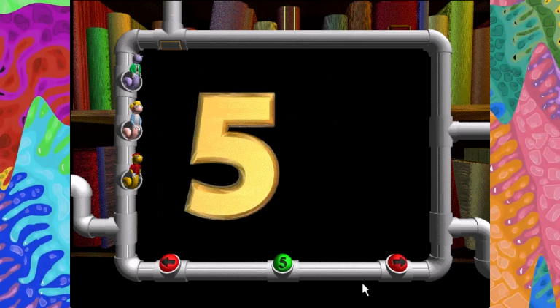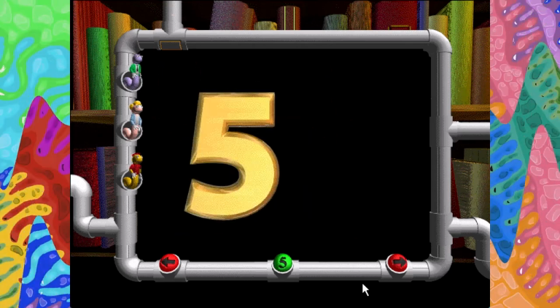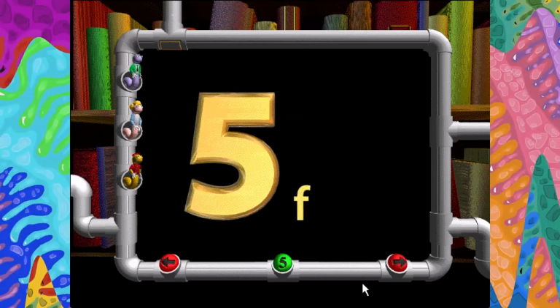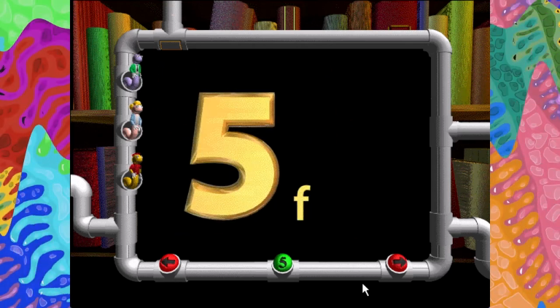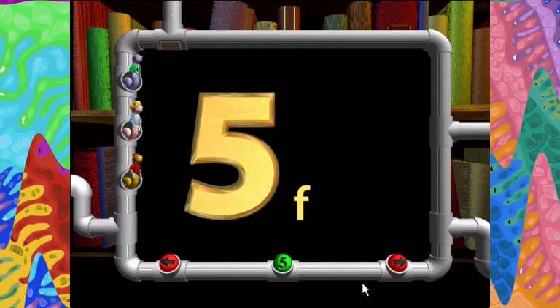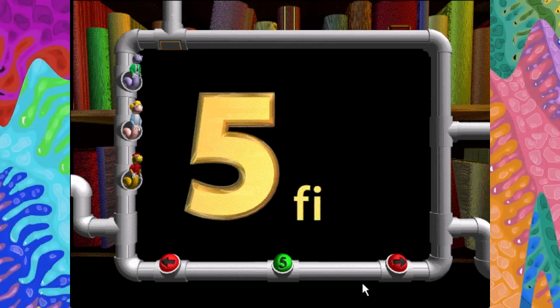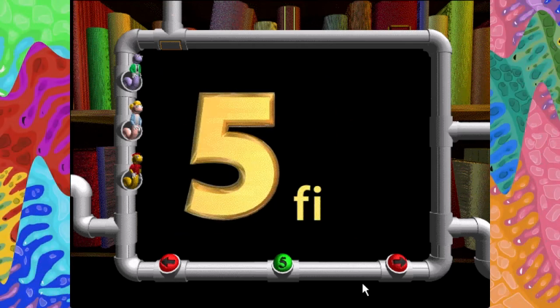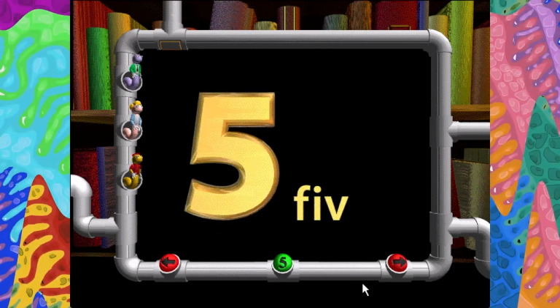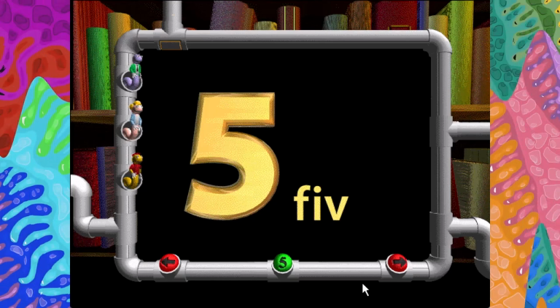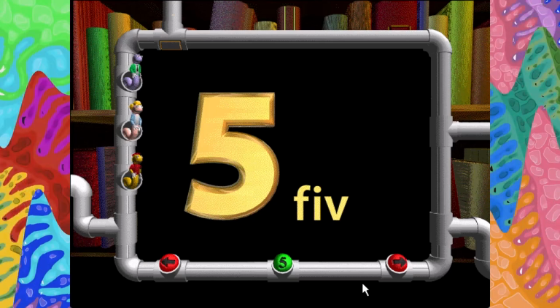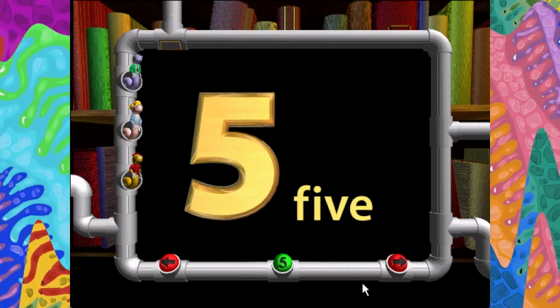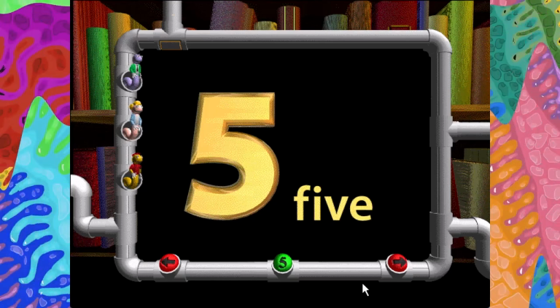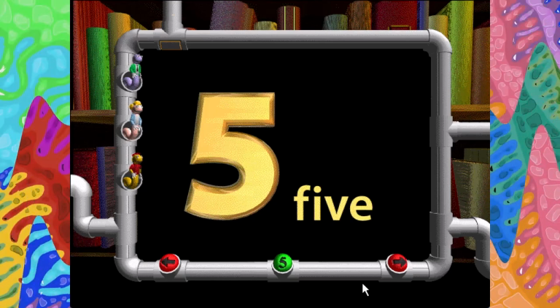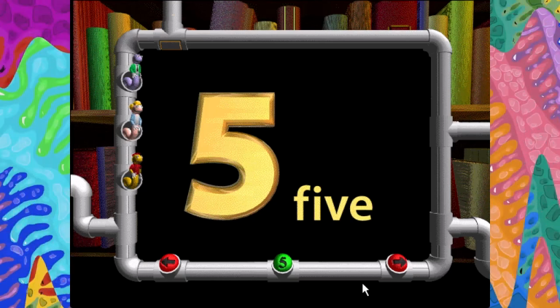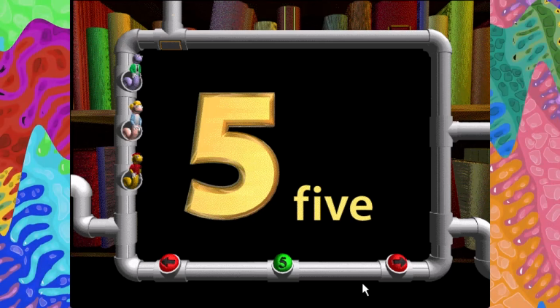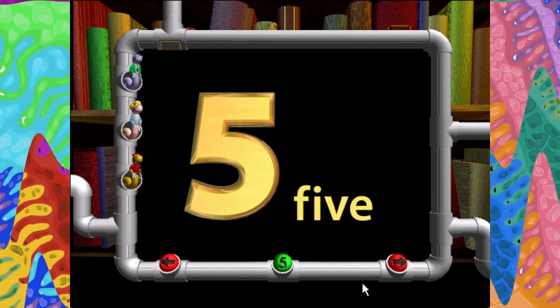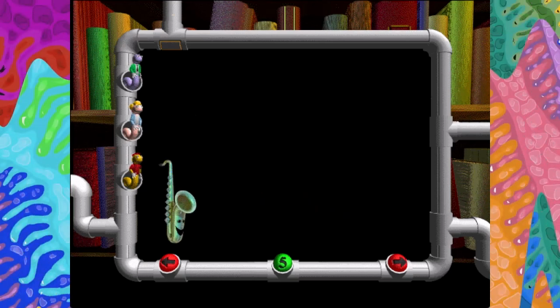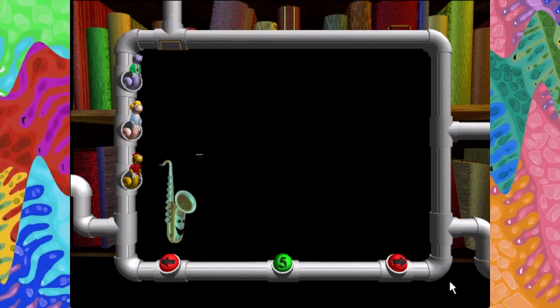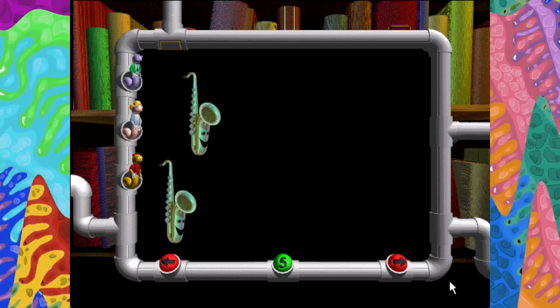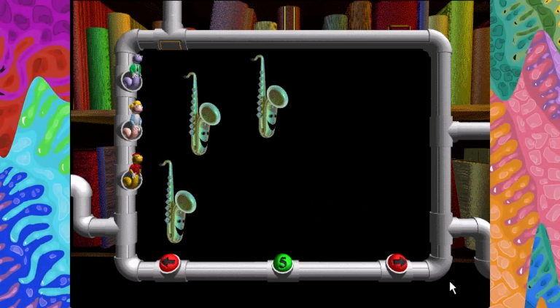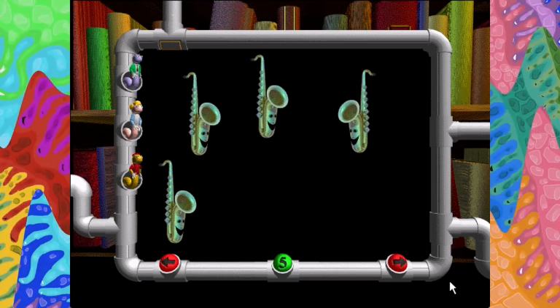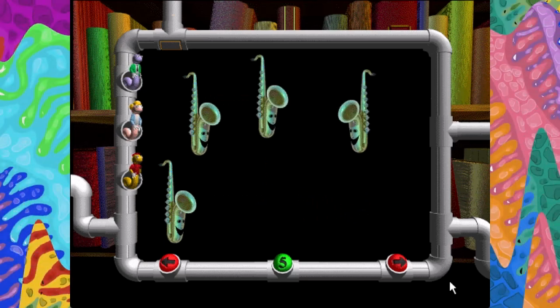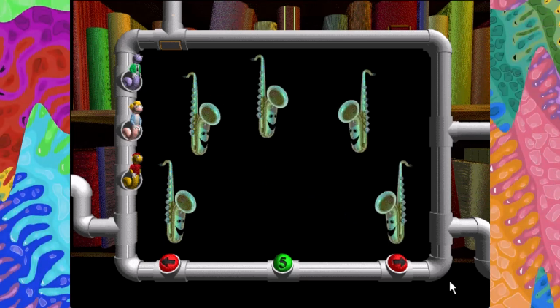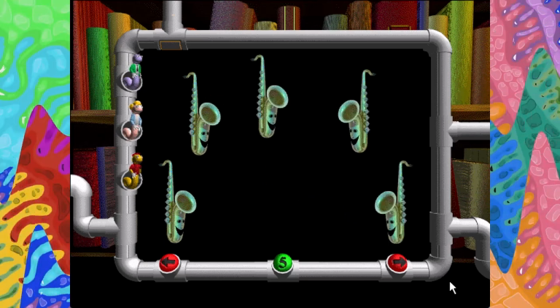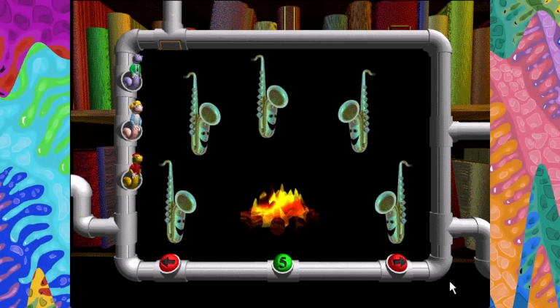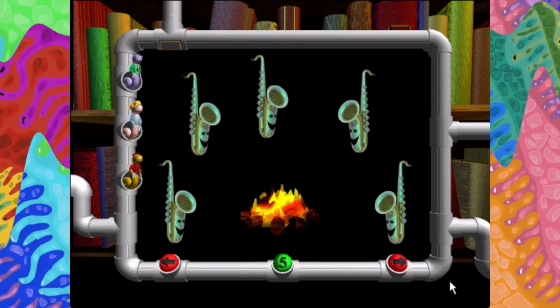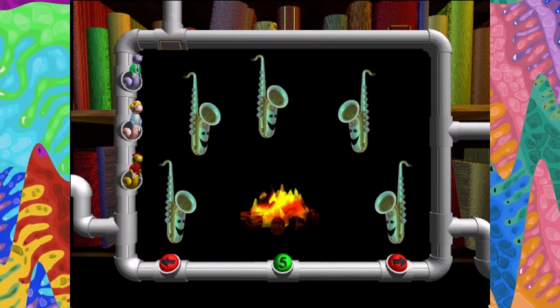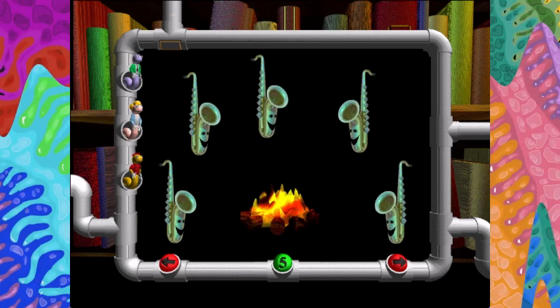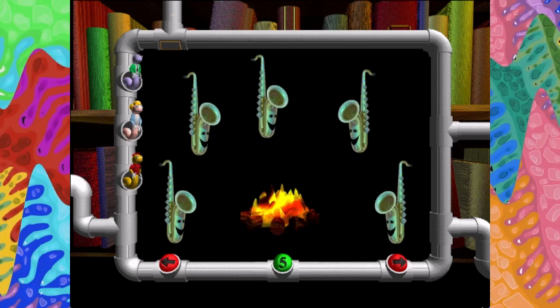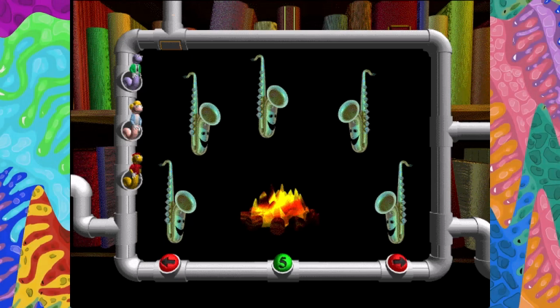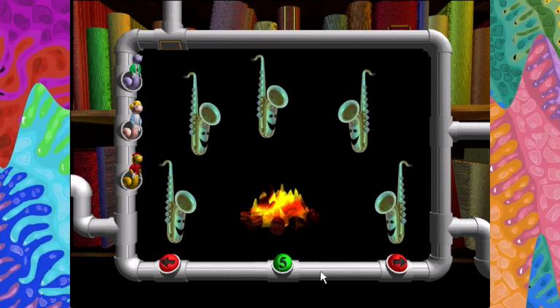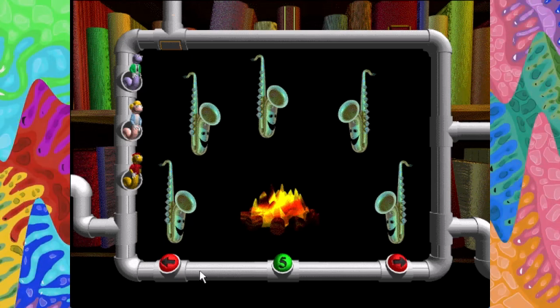Five. F-I-V-E. One, two, three, four, five. Five chilly saxophones trying to keep warm.